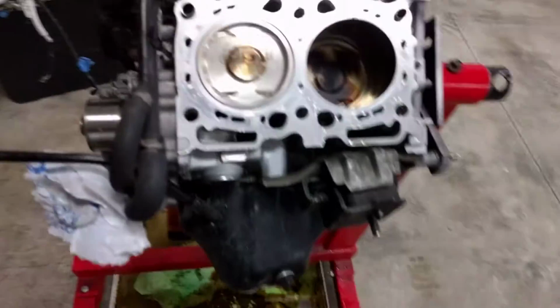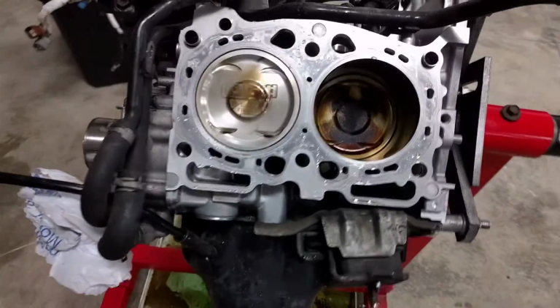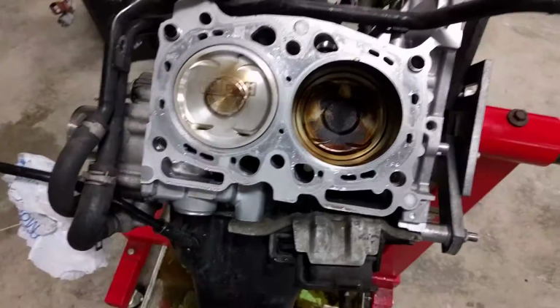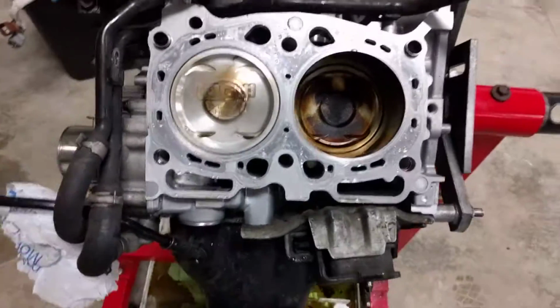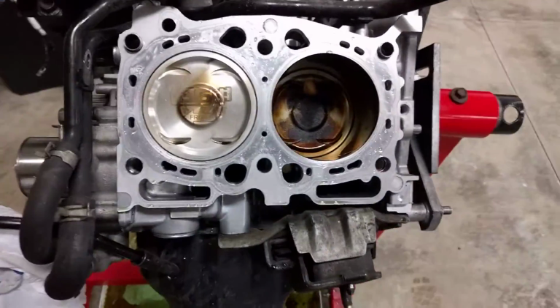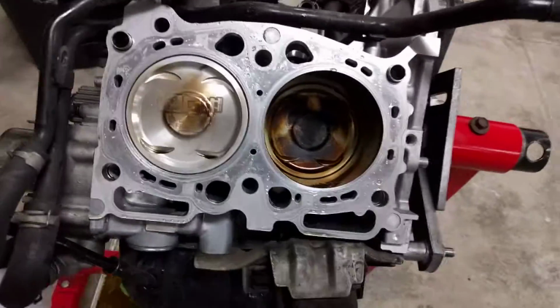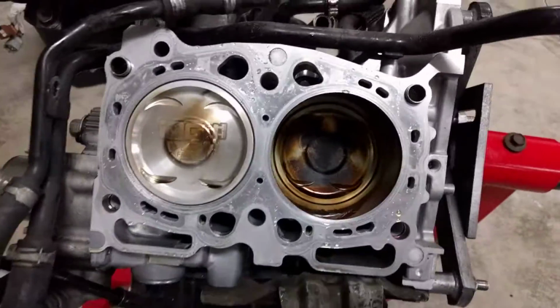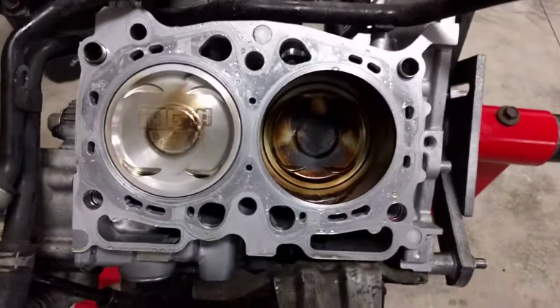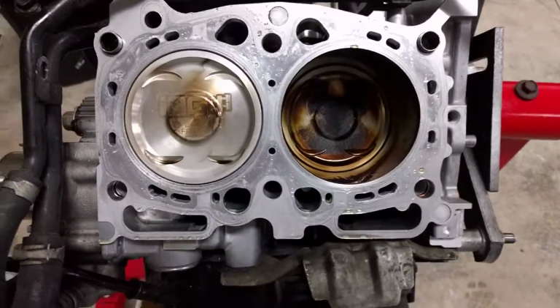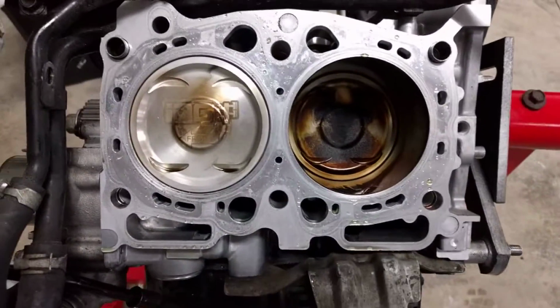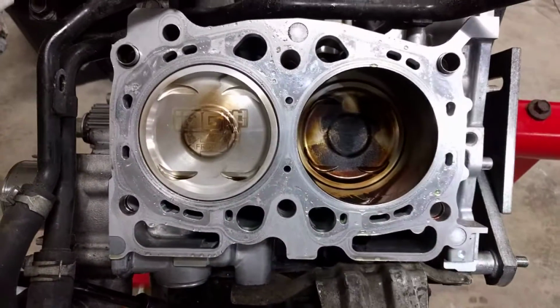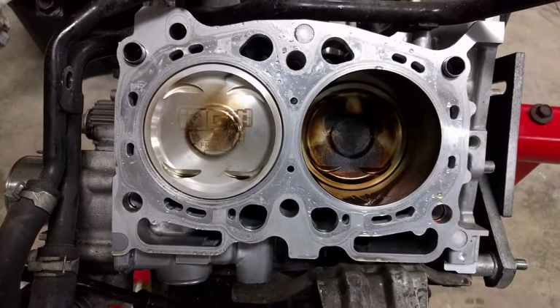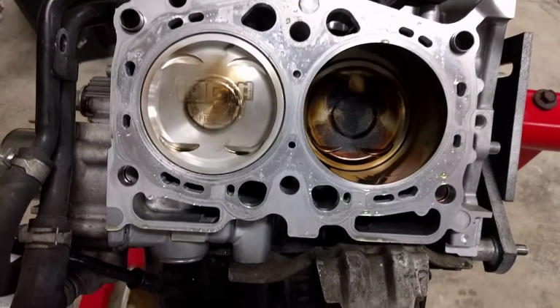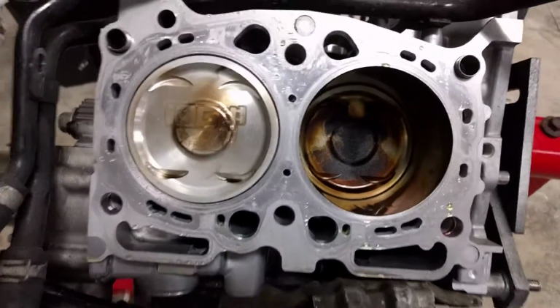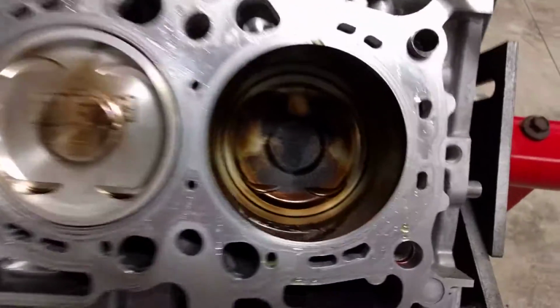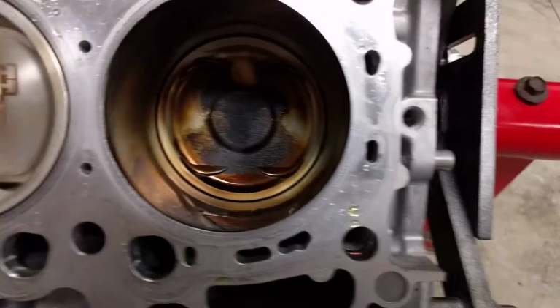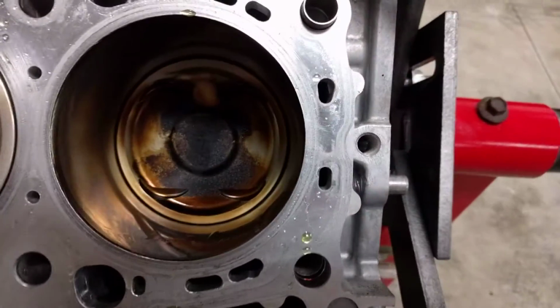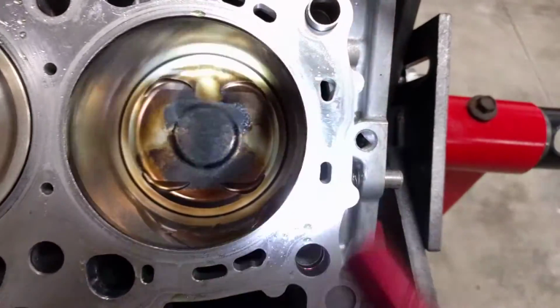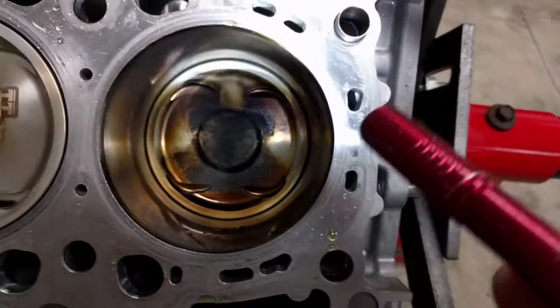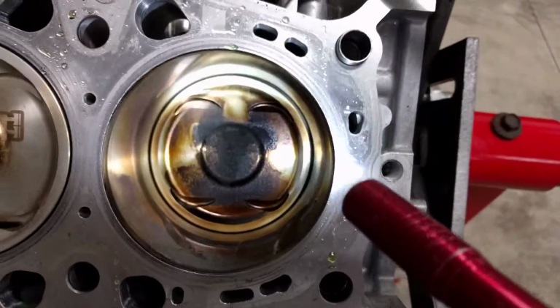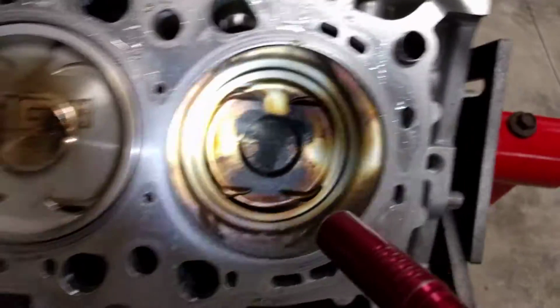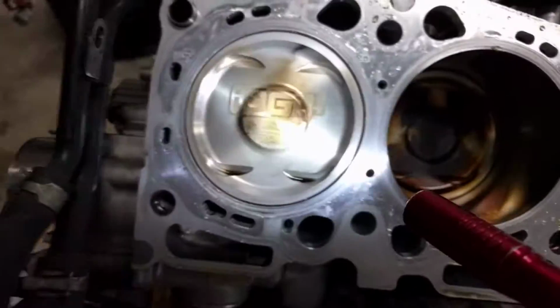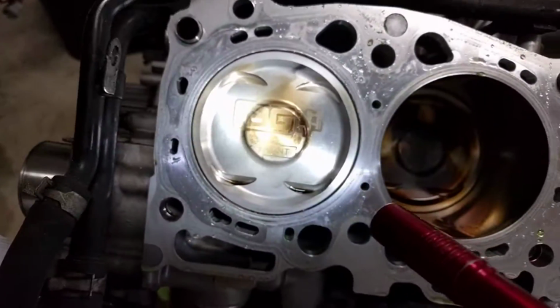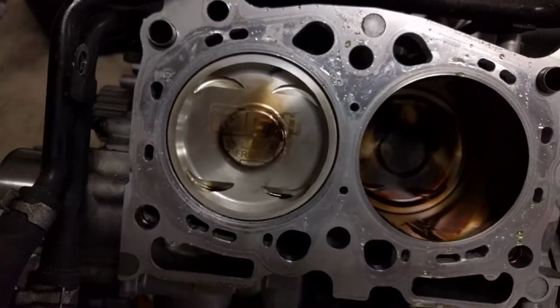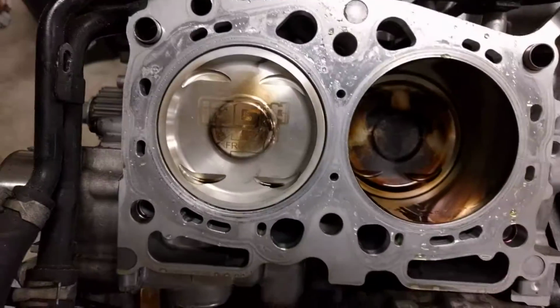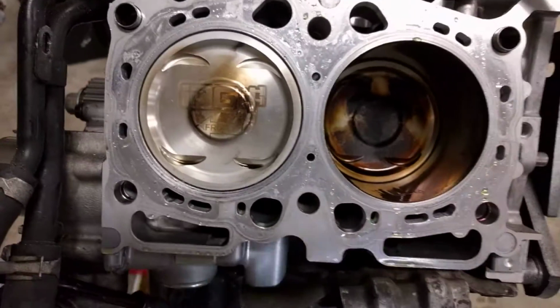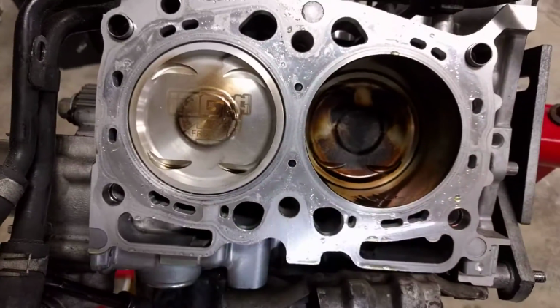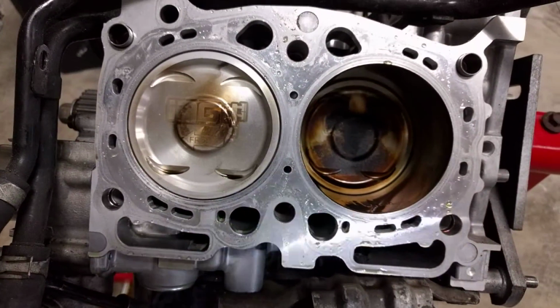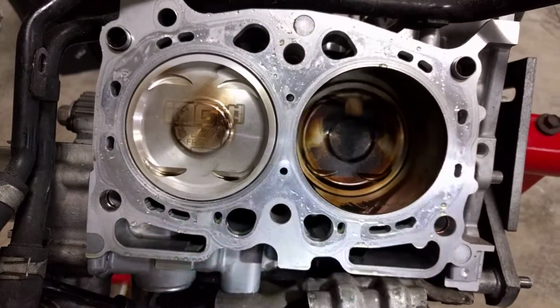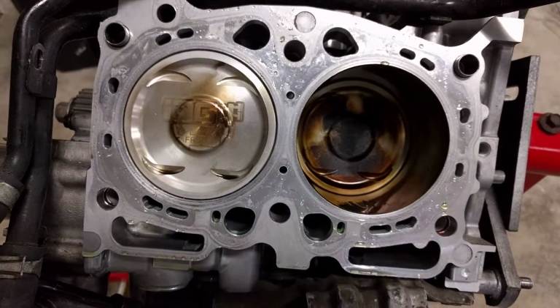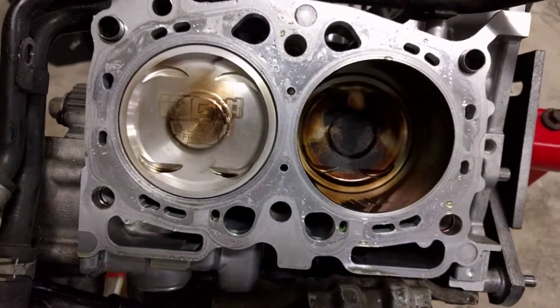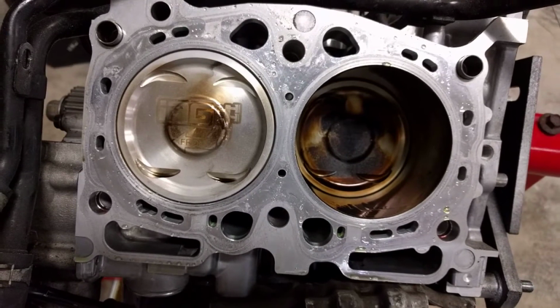I've got a perplexing situation I want your opinion on. So here we have two cylinders — carbony, and very clean. The engine's got a few thousand miles on it.